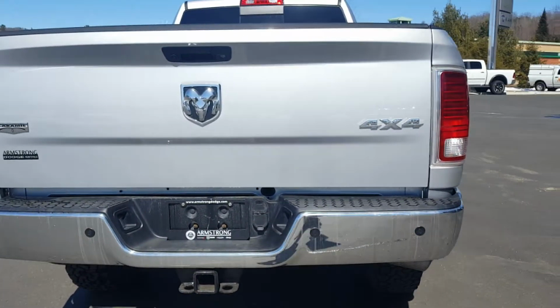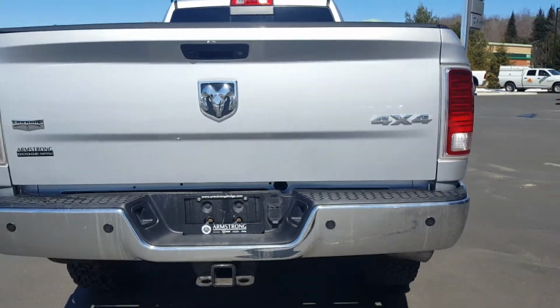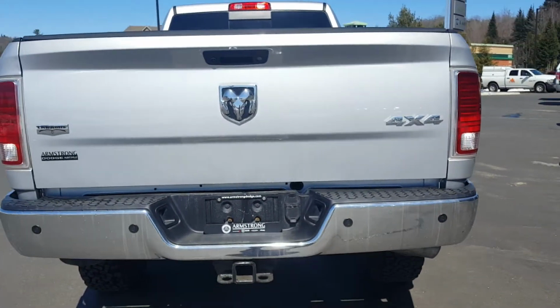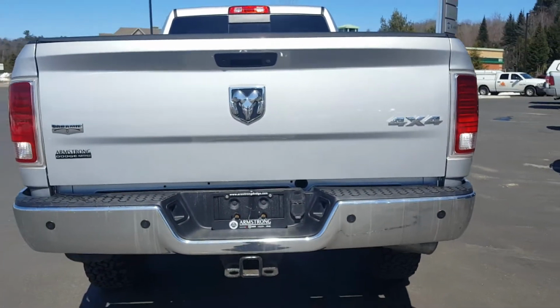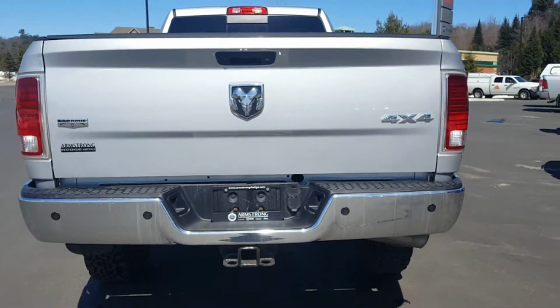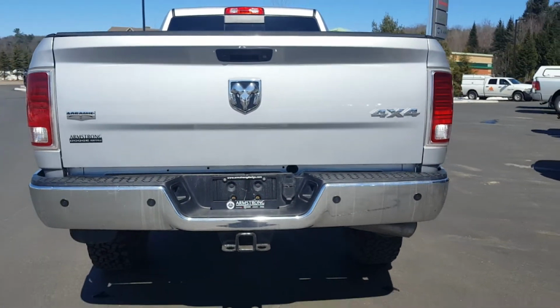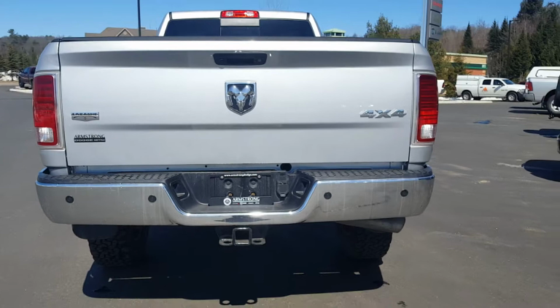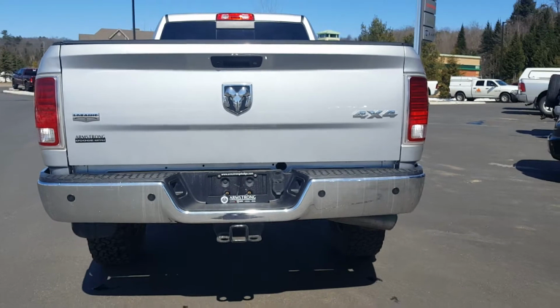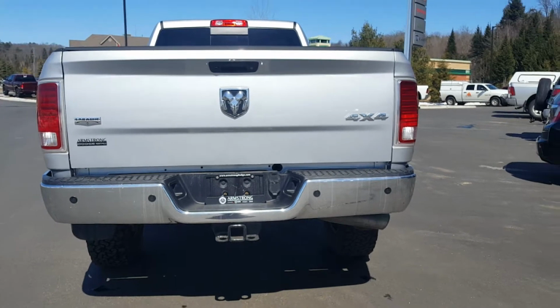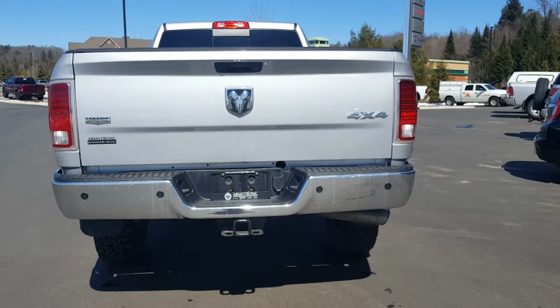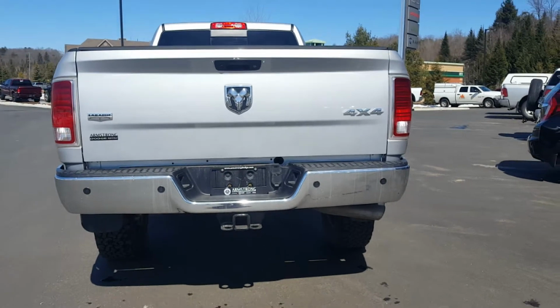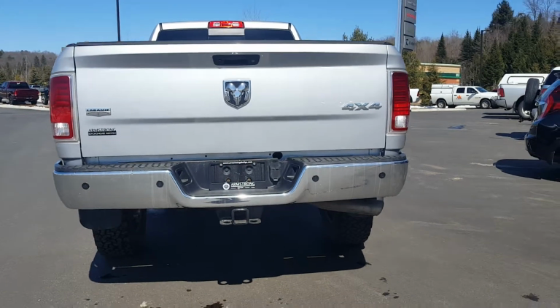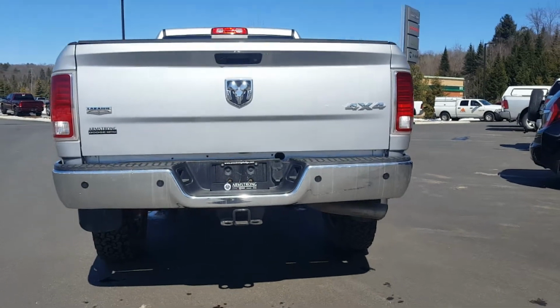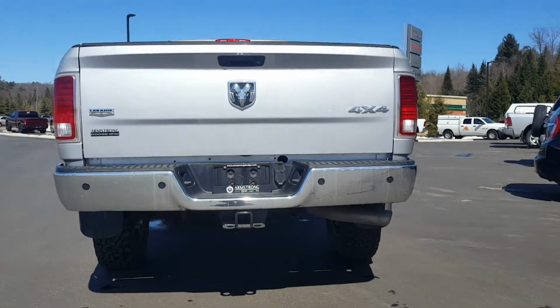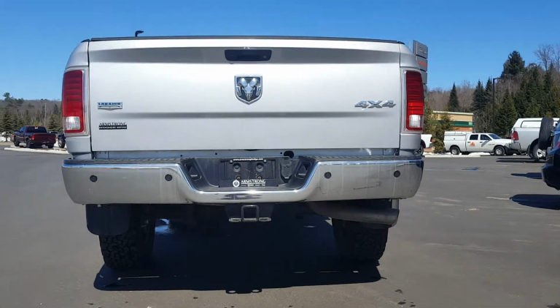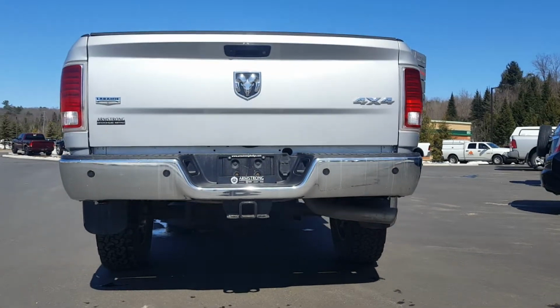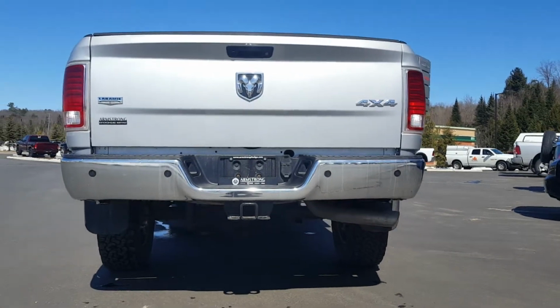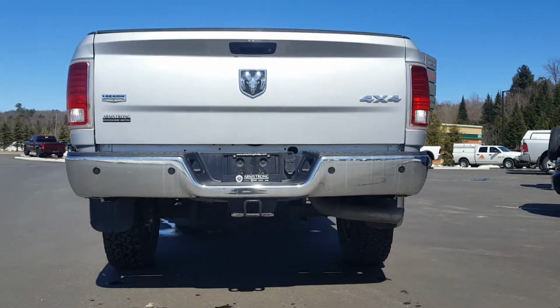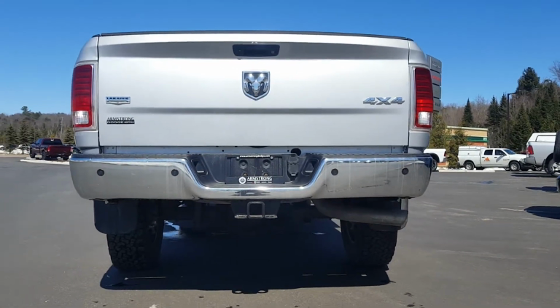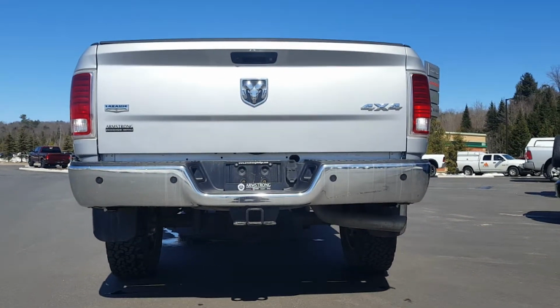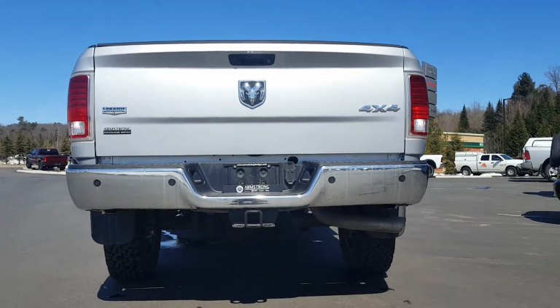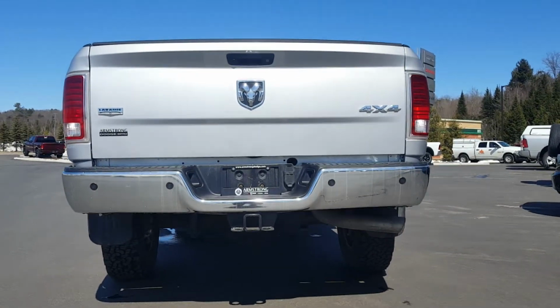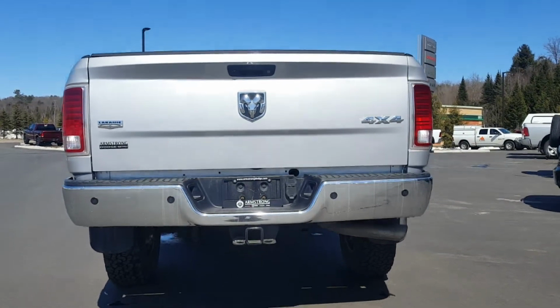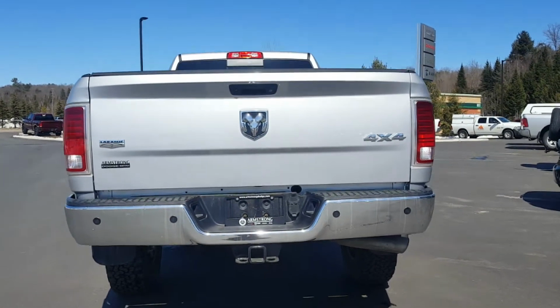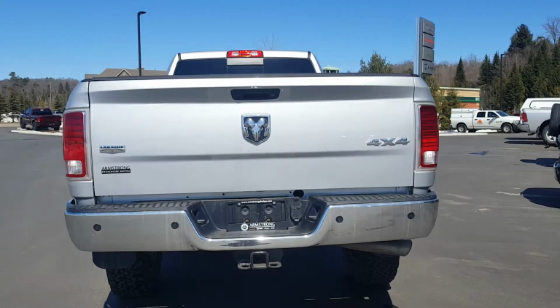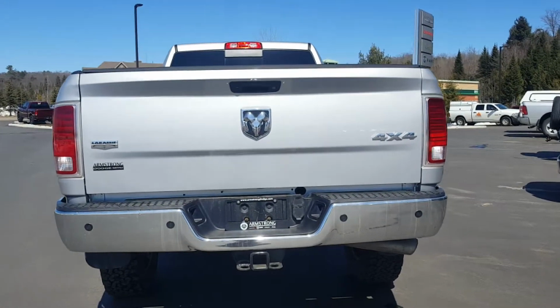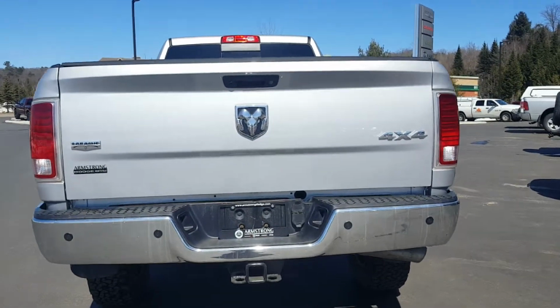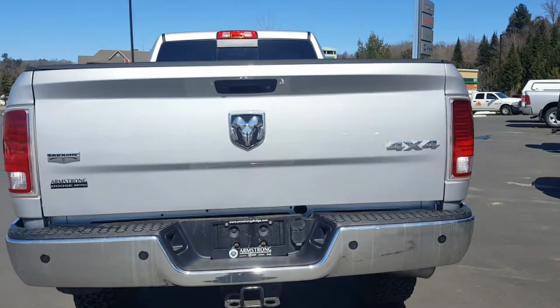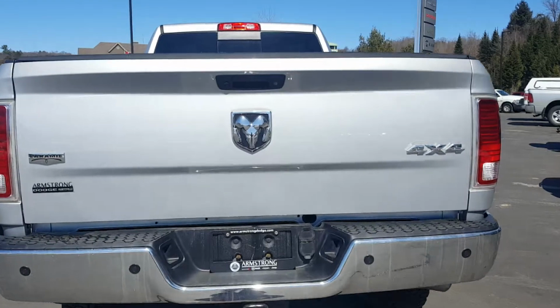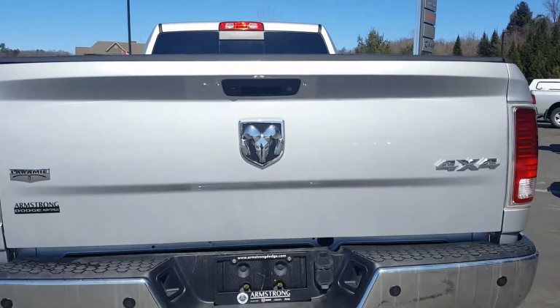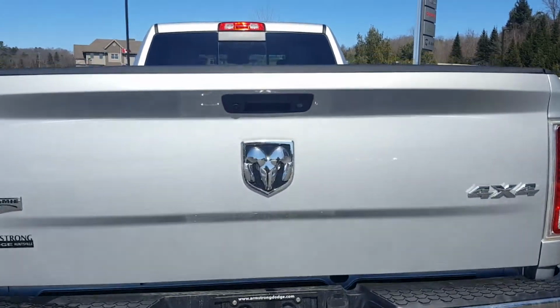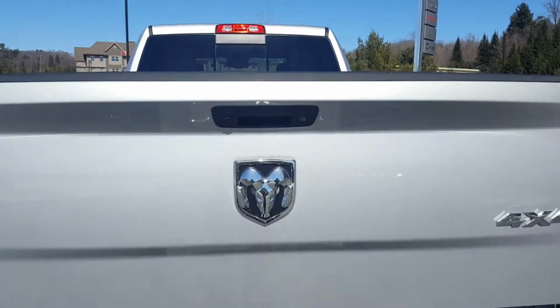Got your rear parking sensors on the bumper there. Has a trailer hitch, also has a bed liner.